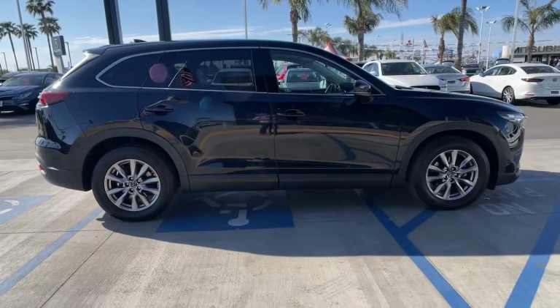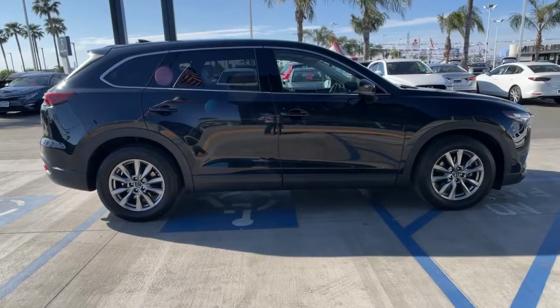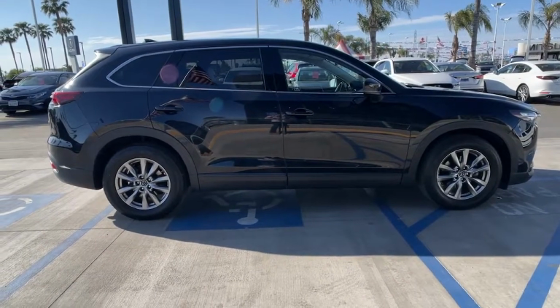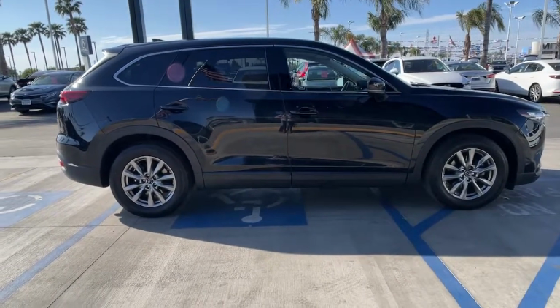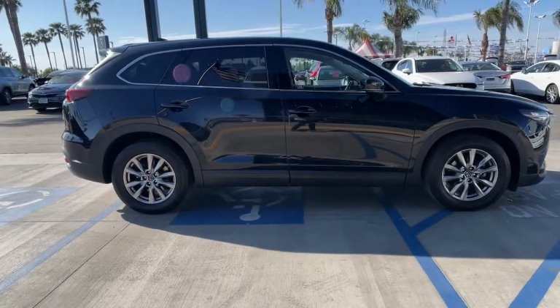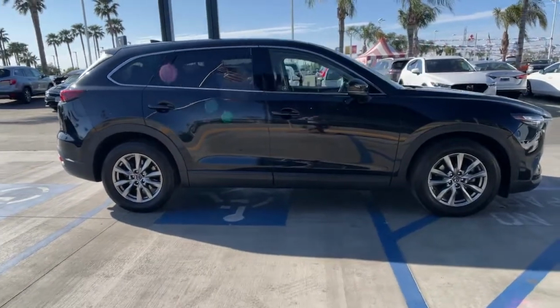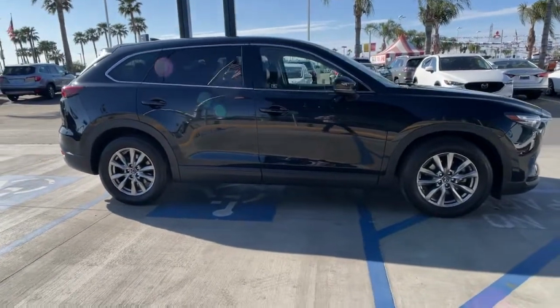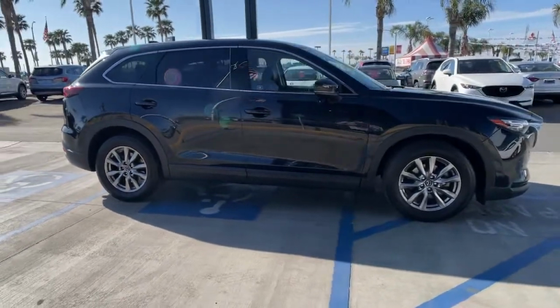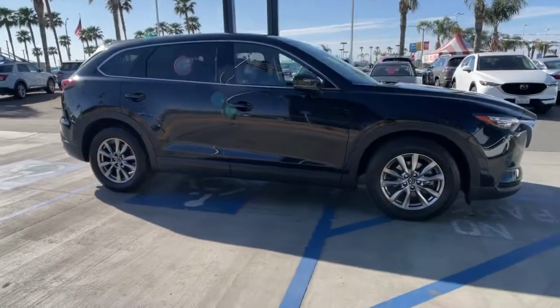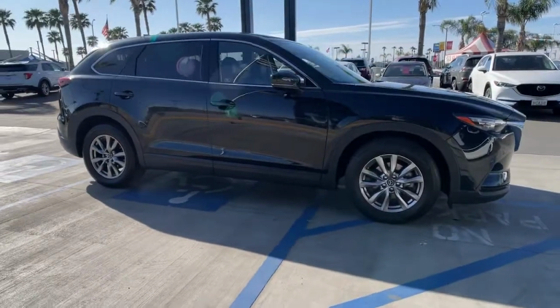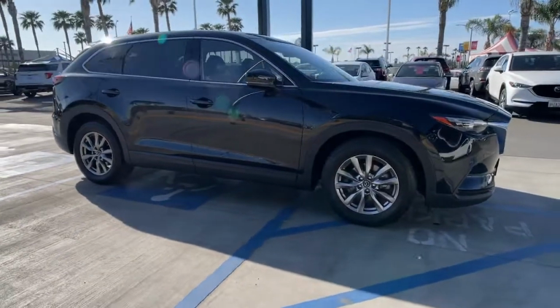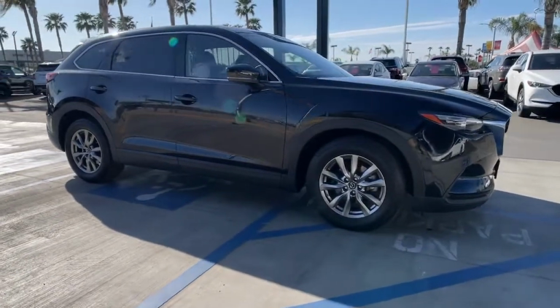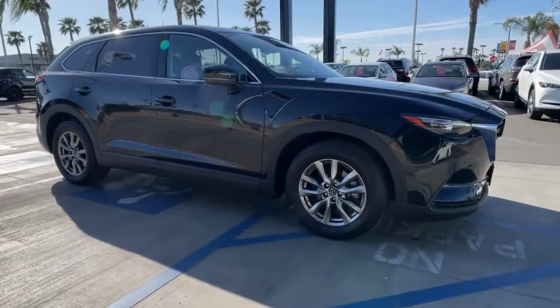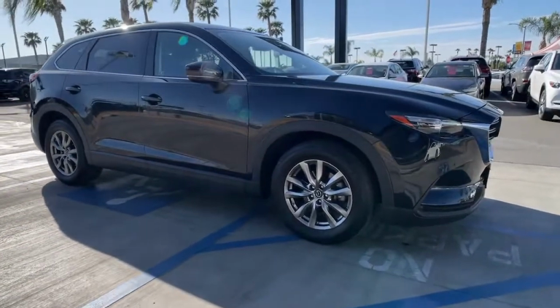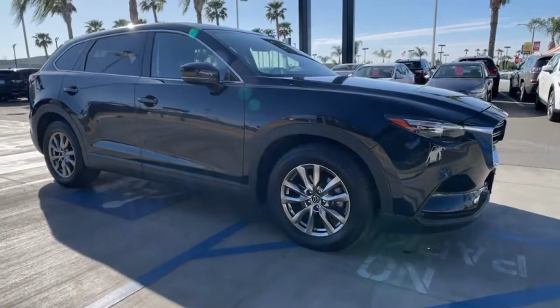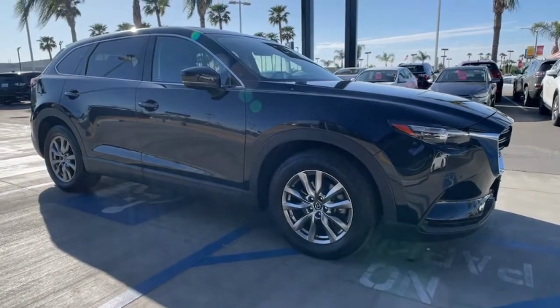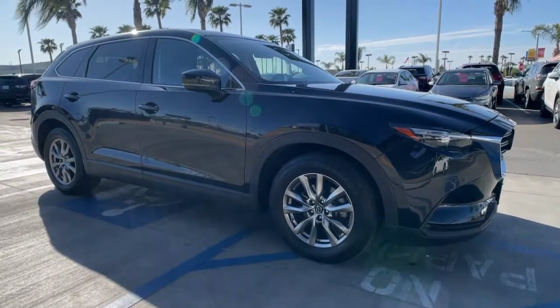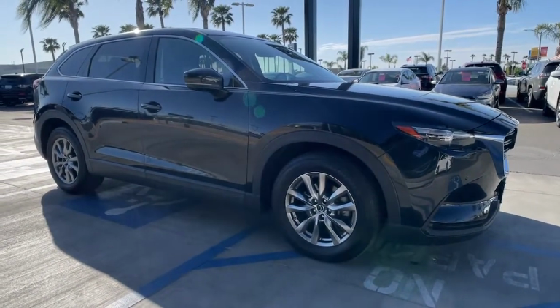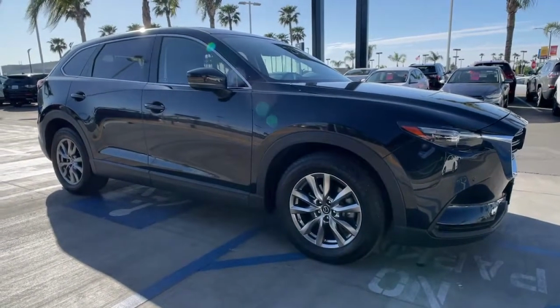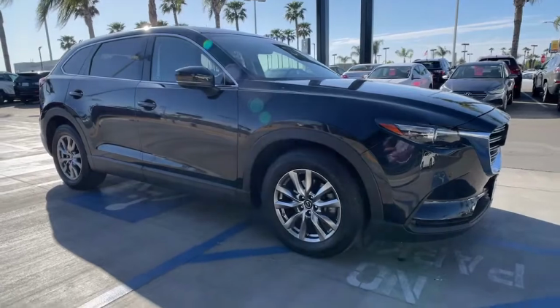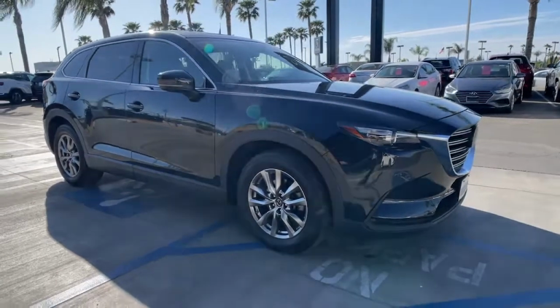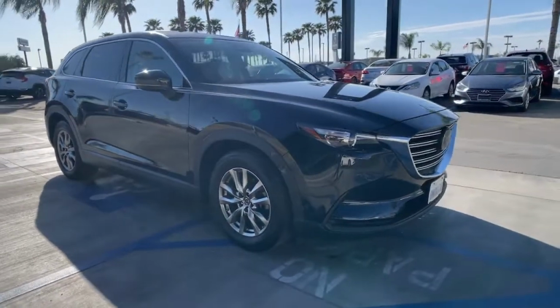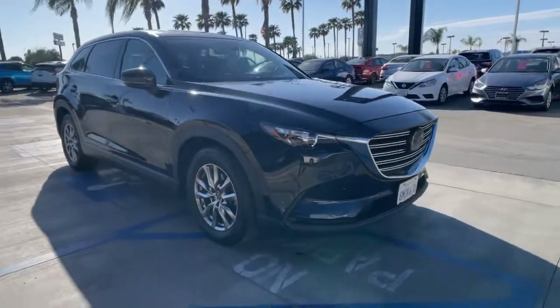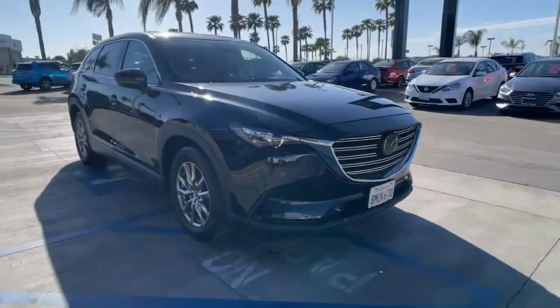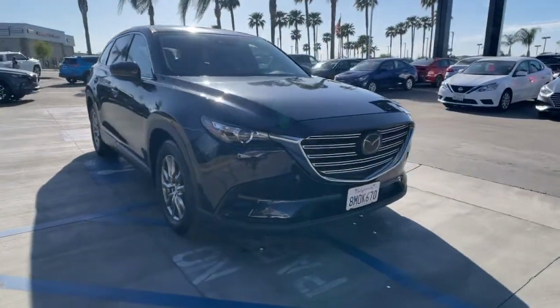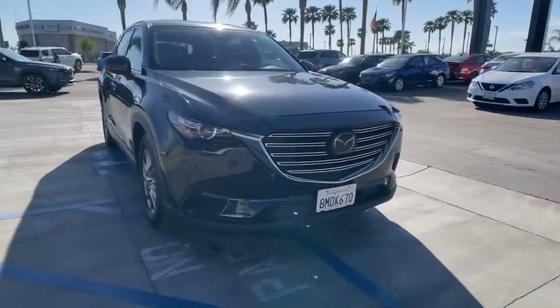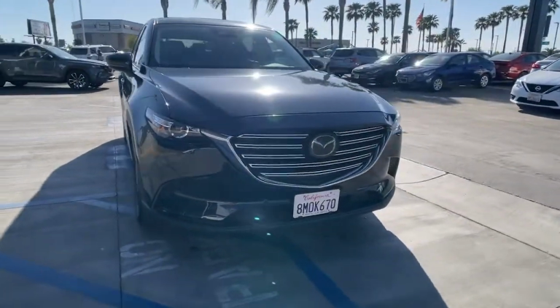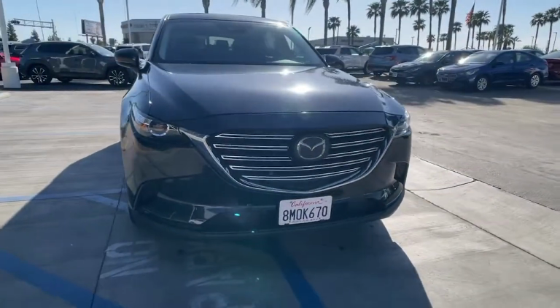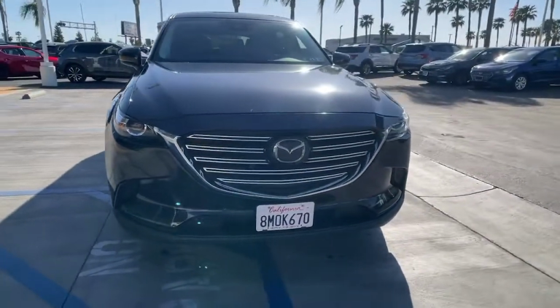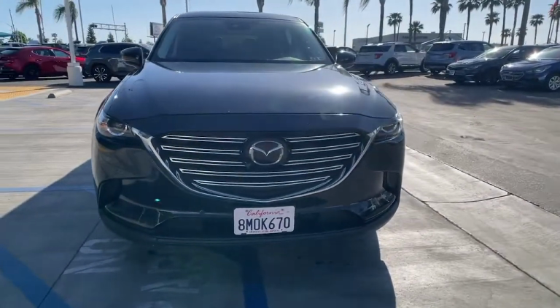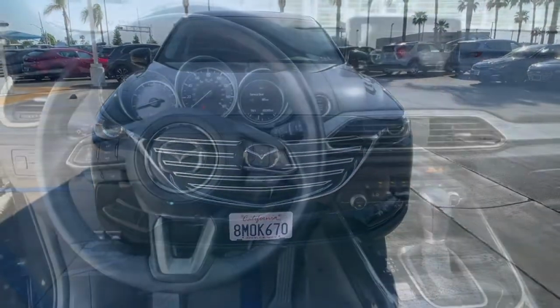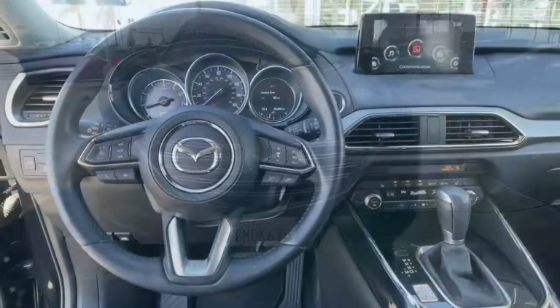Keyless entry, sun/moonroof, navigation system, power liftgate, electronic stability control, intermittent wipers, universal garage door opener, trip computer, power windows, and bucket seats.